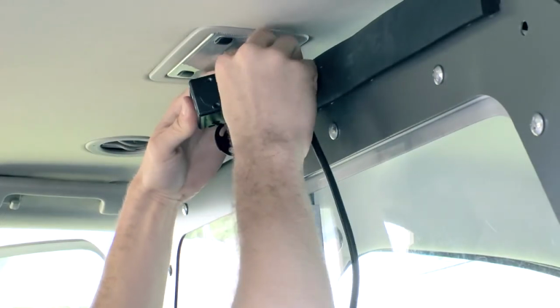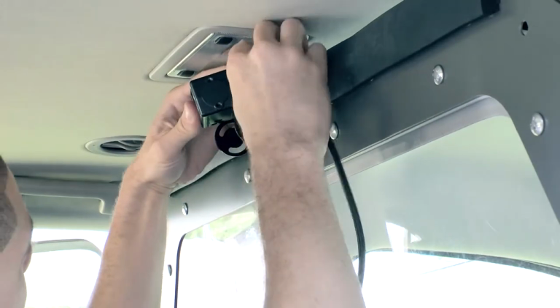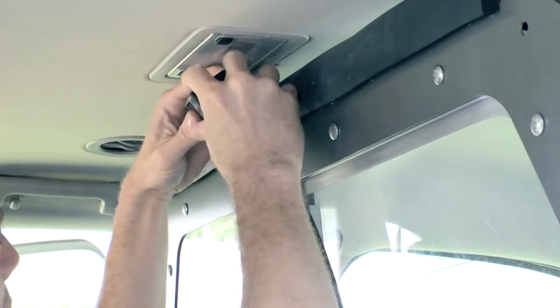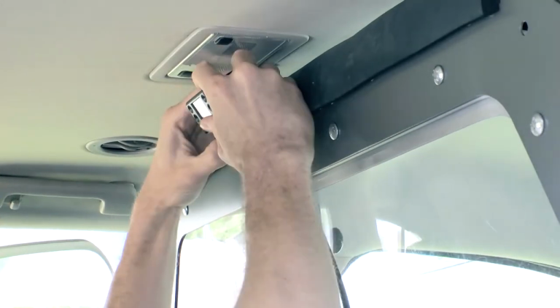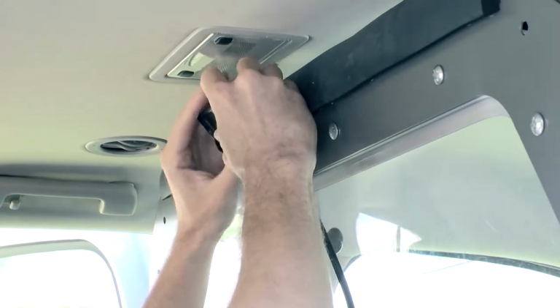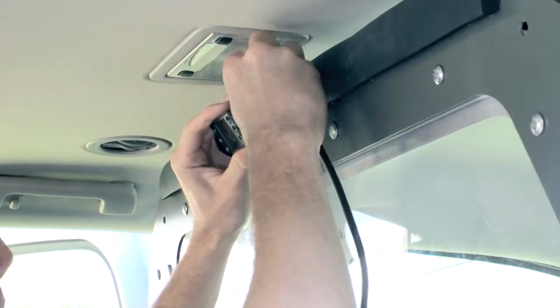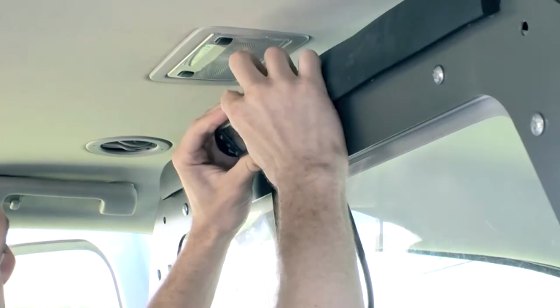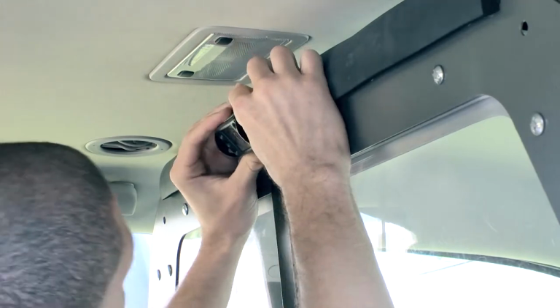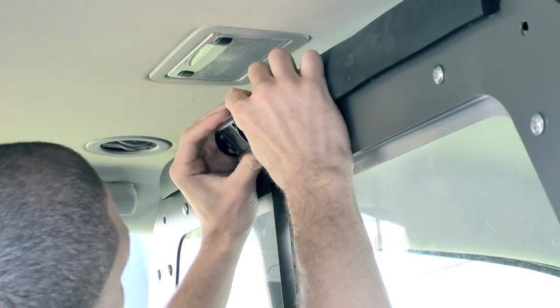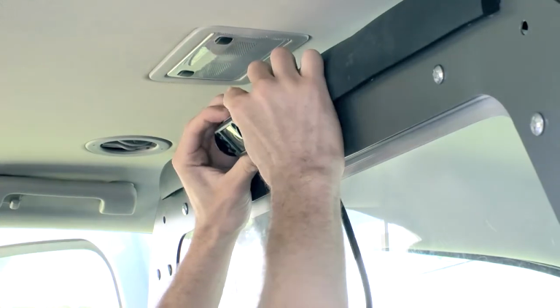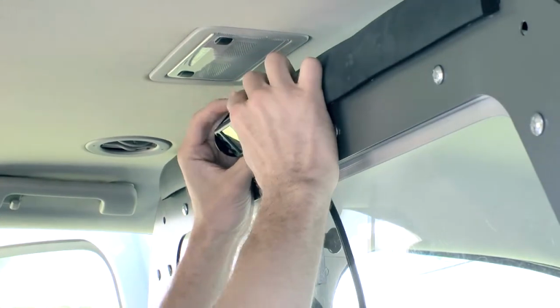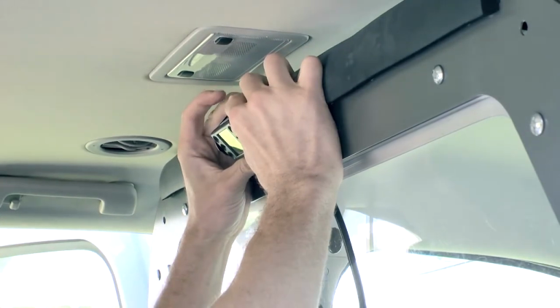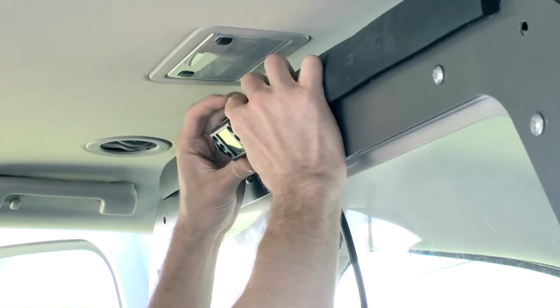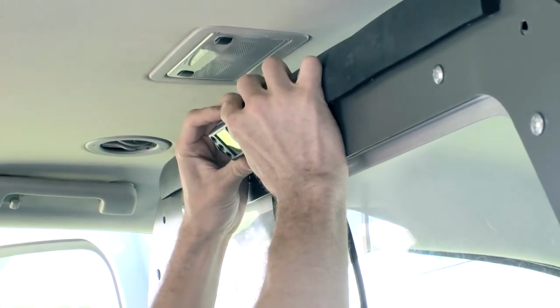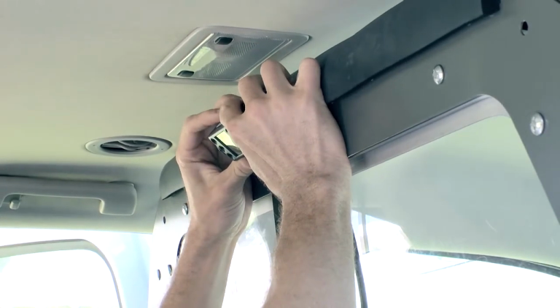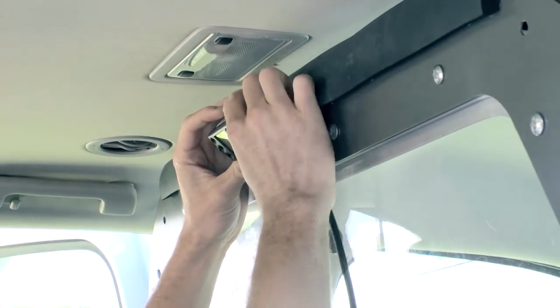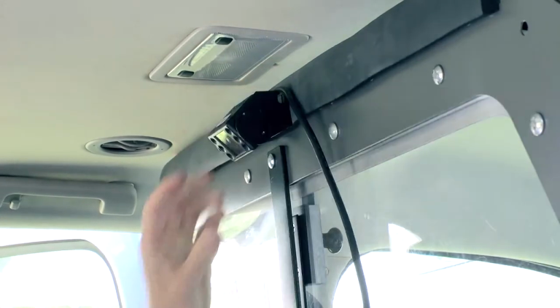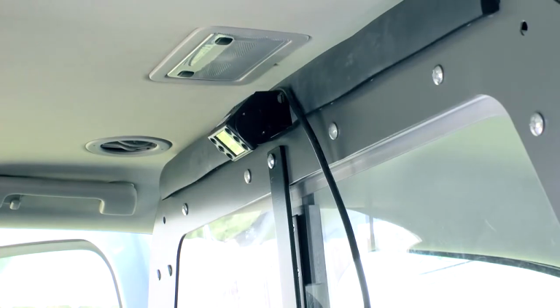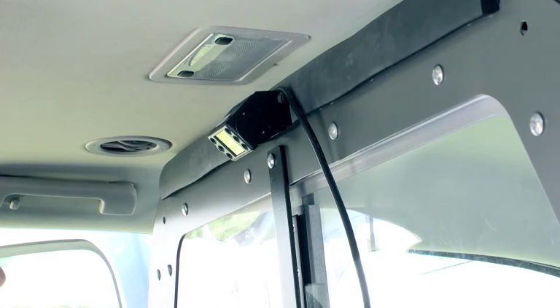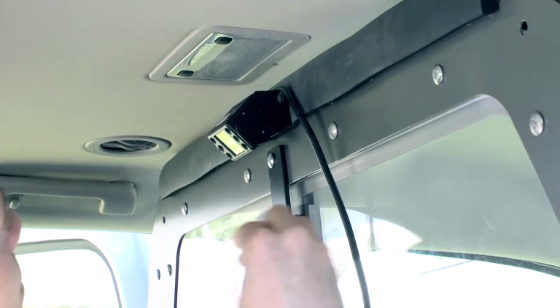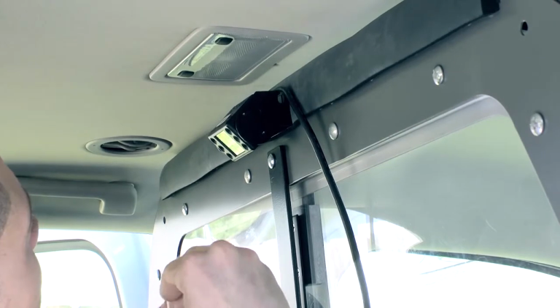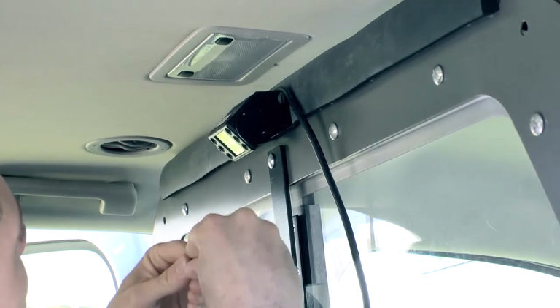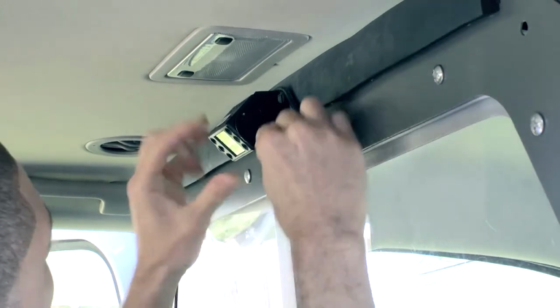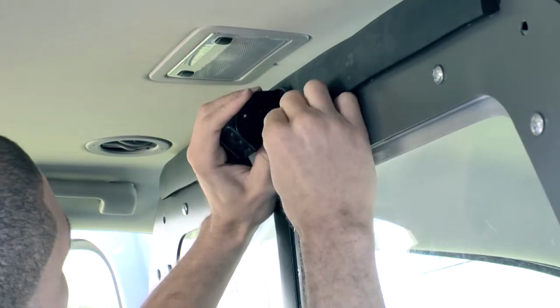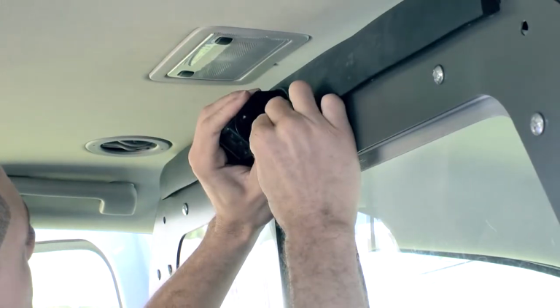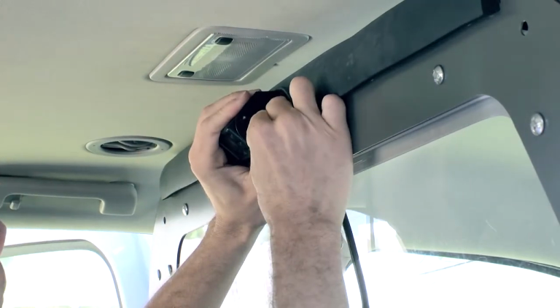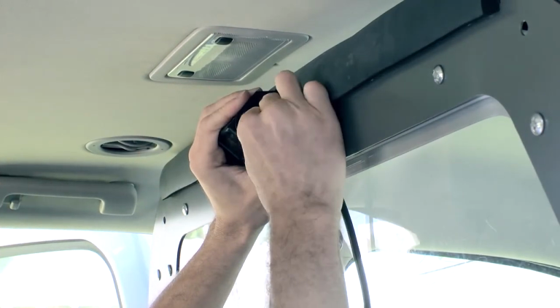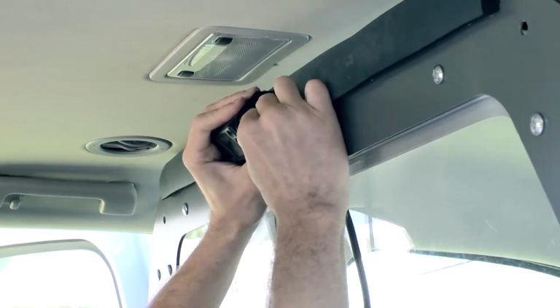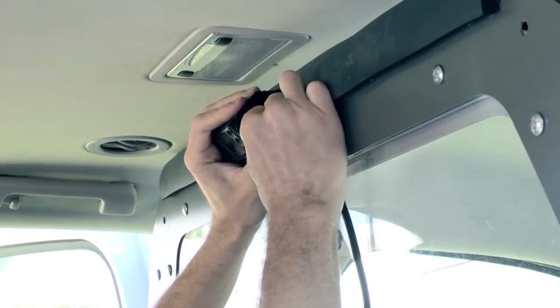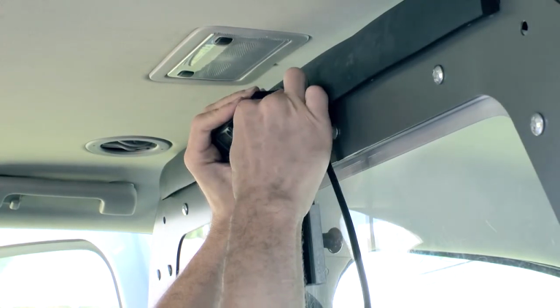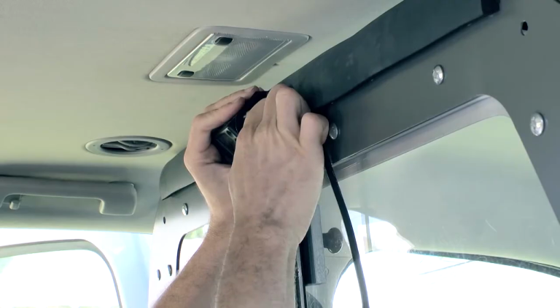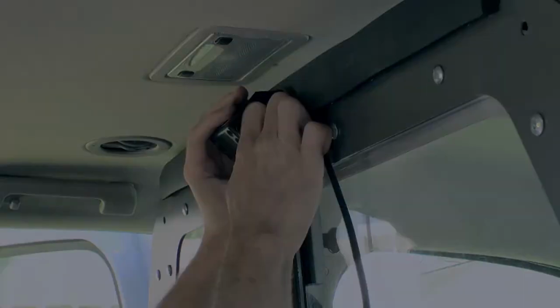Slide the camera into the mount, ensuring it is positioned with the cable extending to the passenger side of the vehicle. Aim the camera down toward the seat belt and line up the screw holes on the mount and camera.